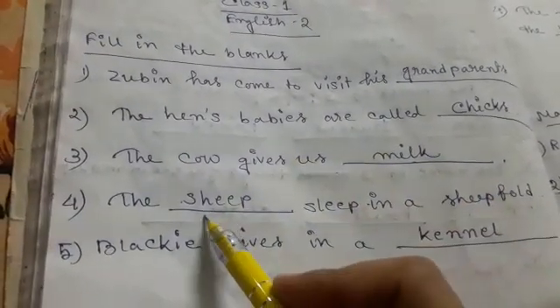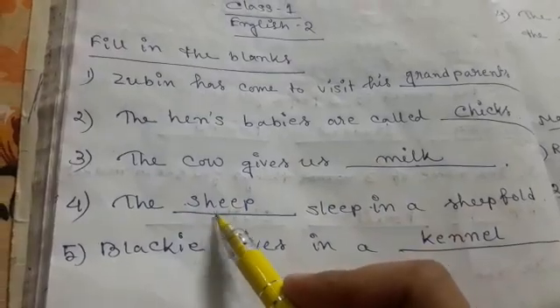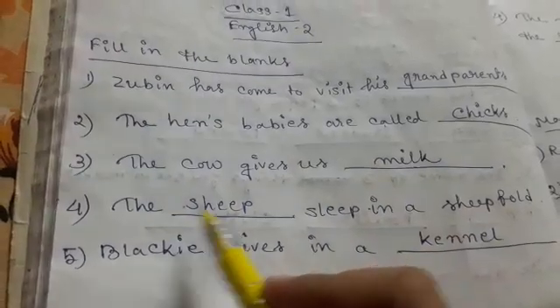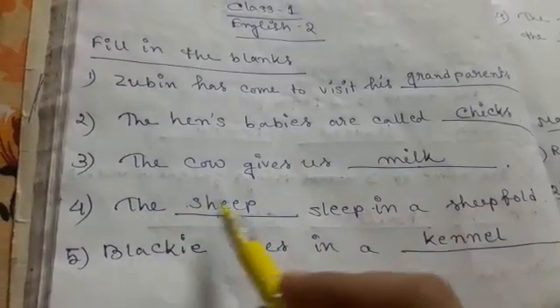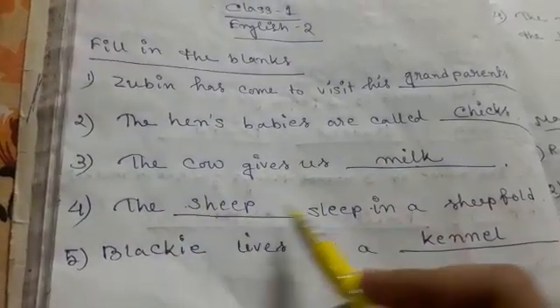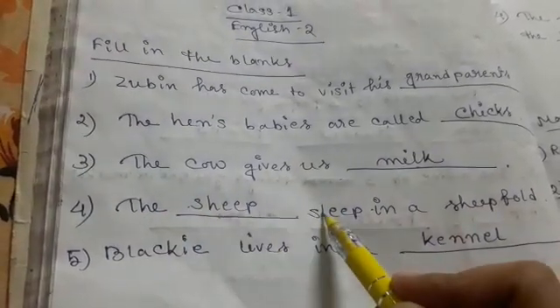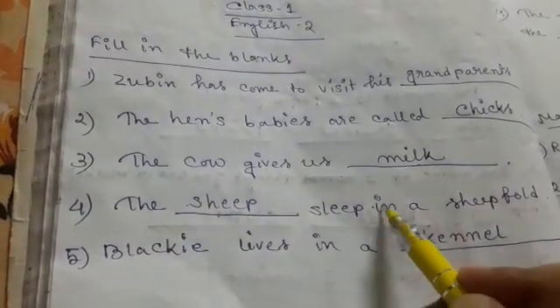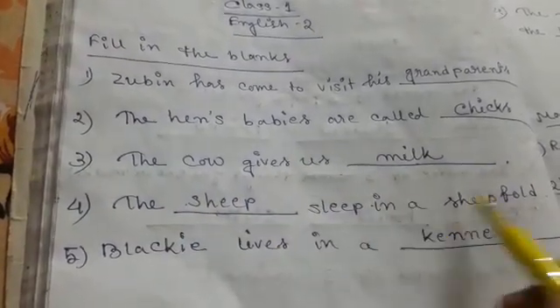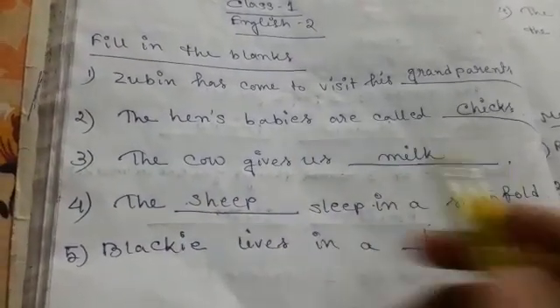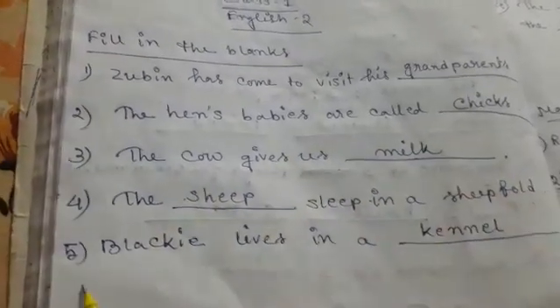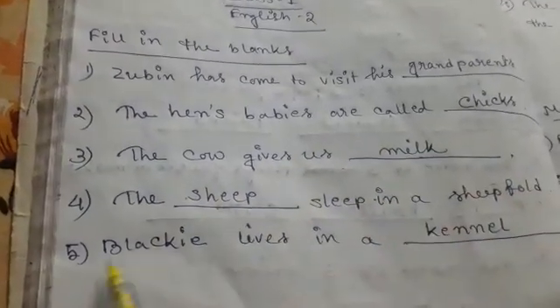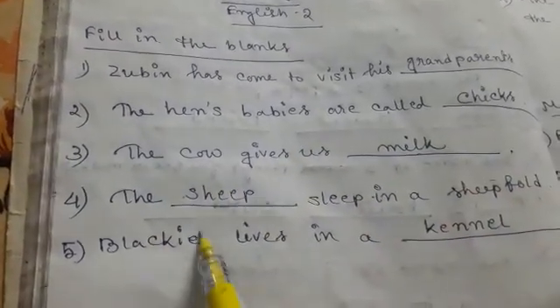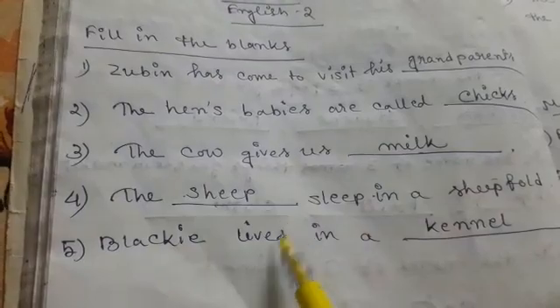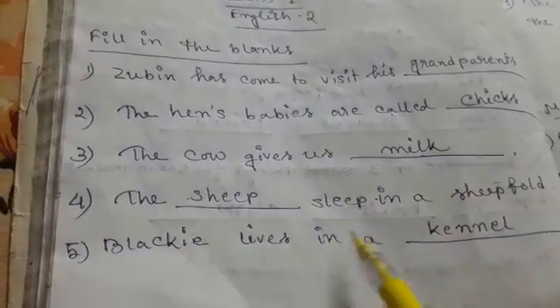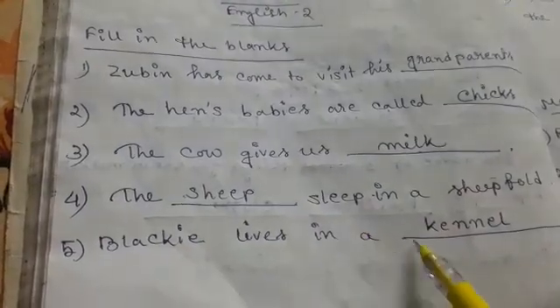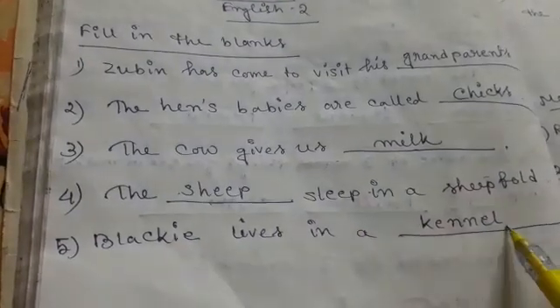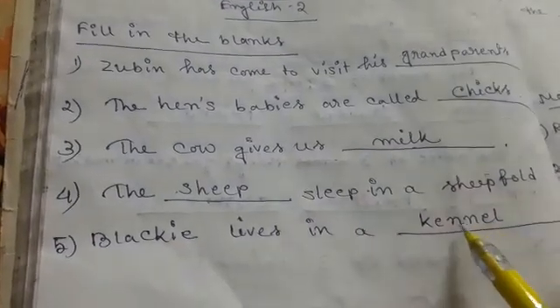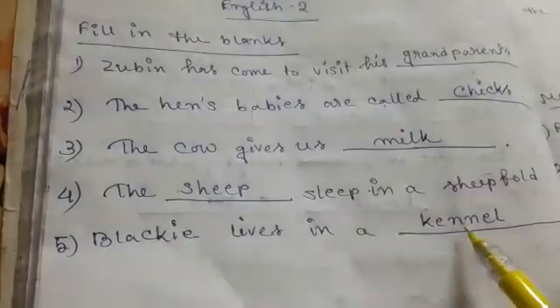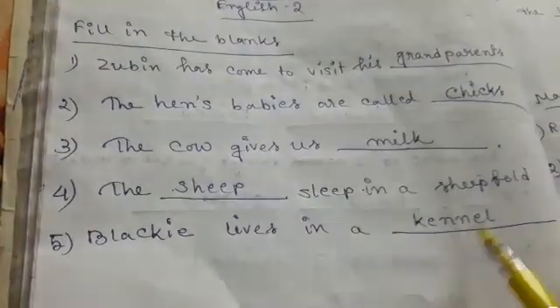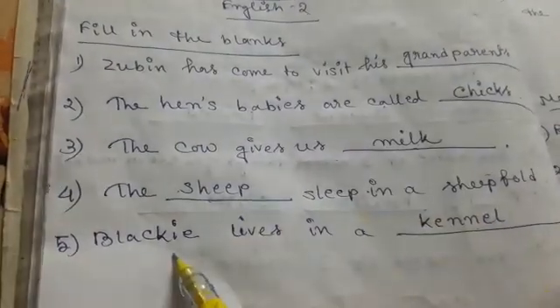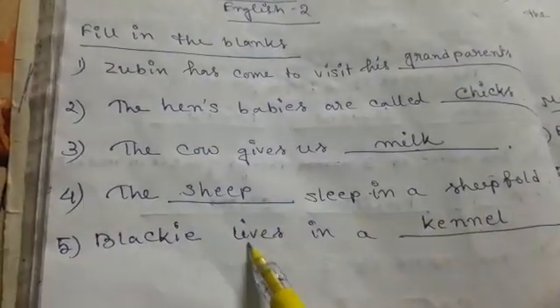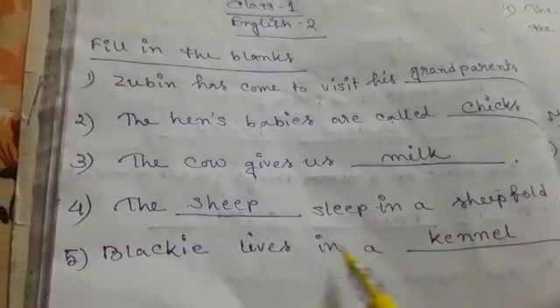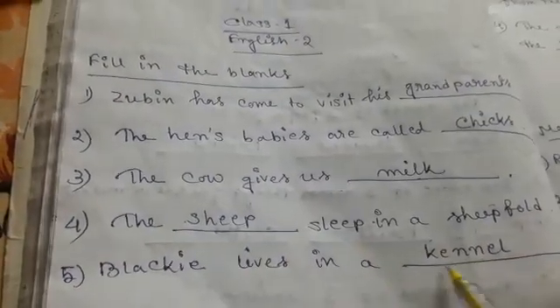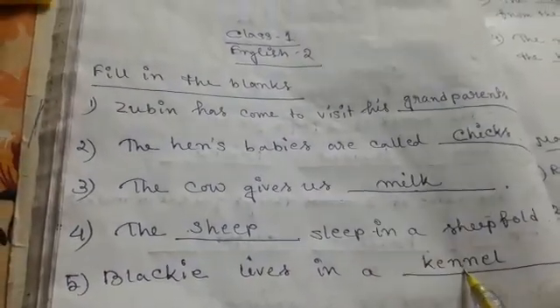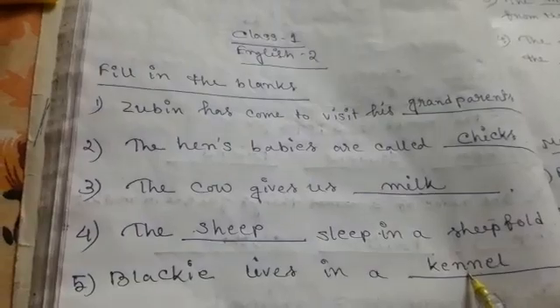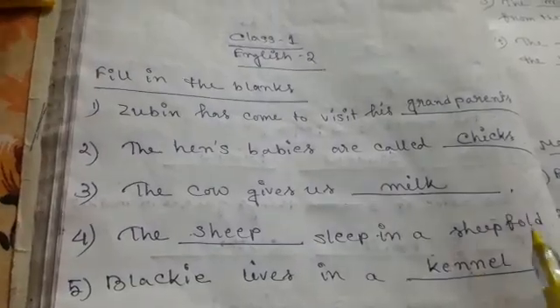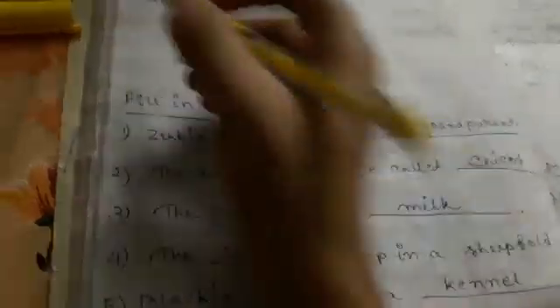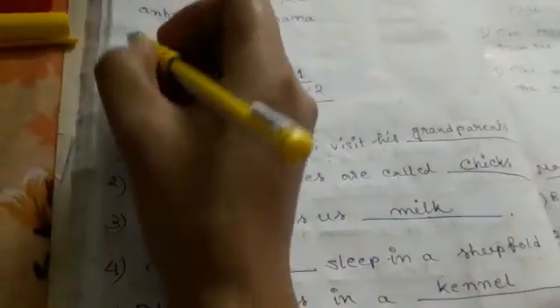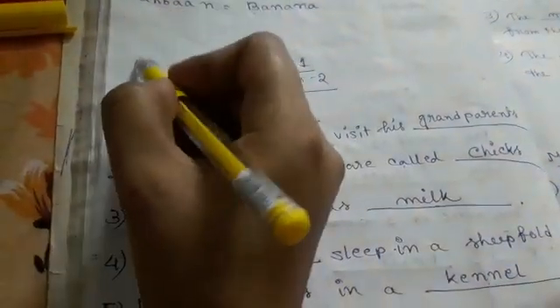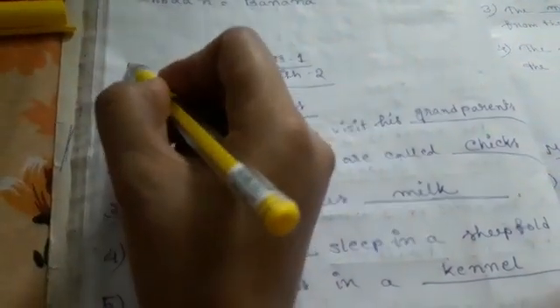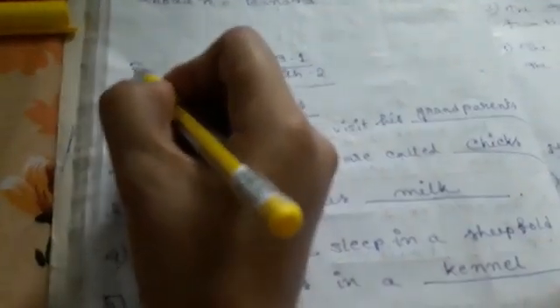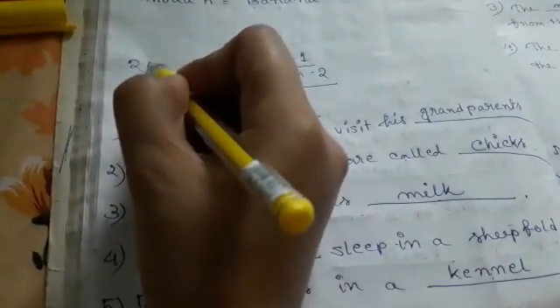Number four: The sheep dash sleep in a sheep fold. The answer is sheep. The sheep sleep in a sheep fold. Number five: Blacky lives in a dash. Answer is kennel. Blacky lives in a kennel. Date: 22nd April 2020.